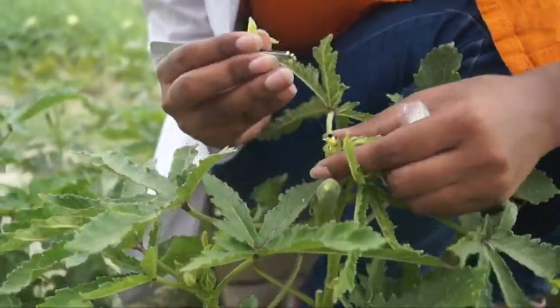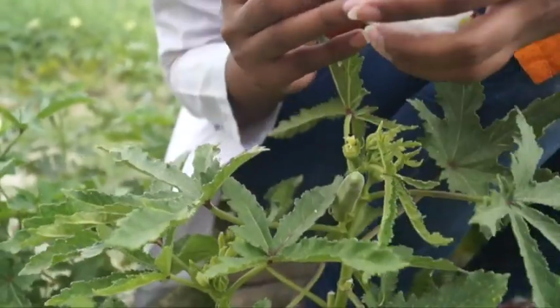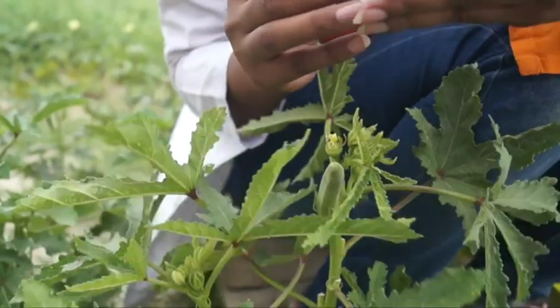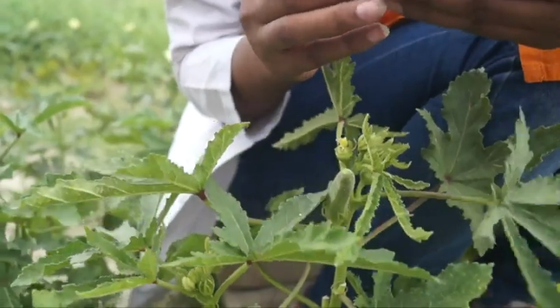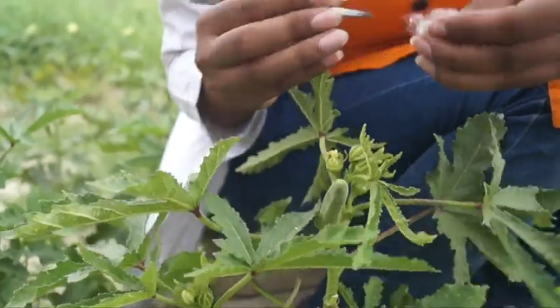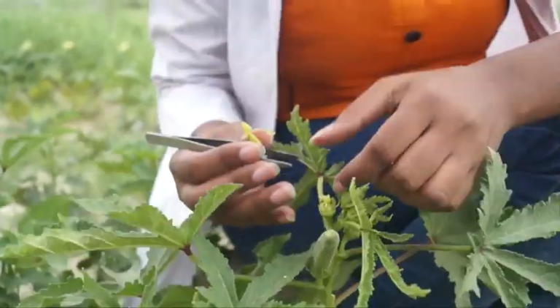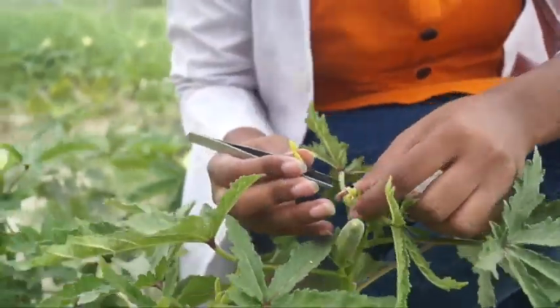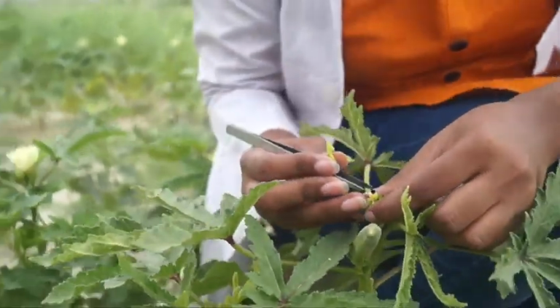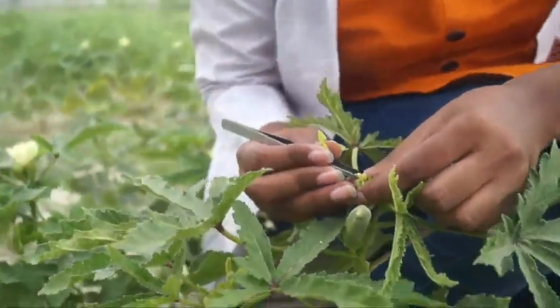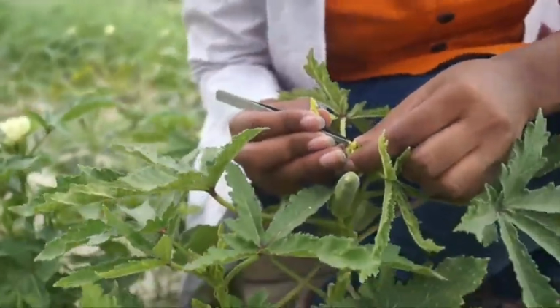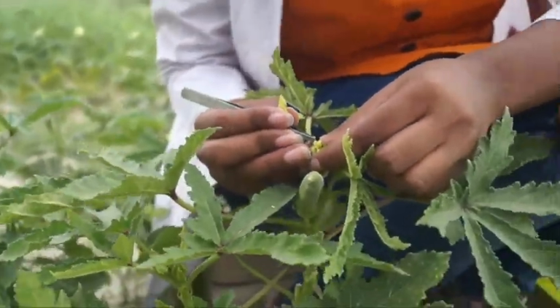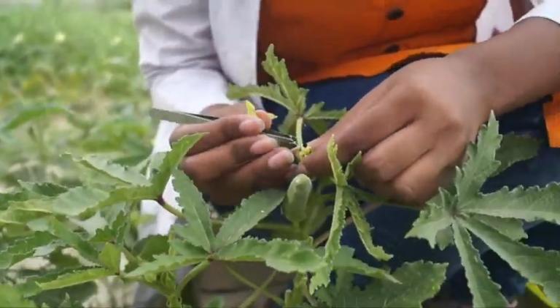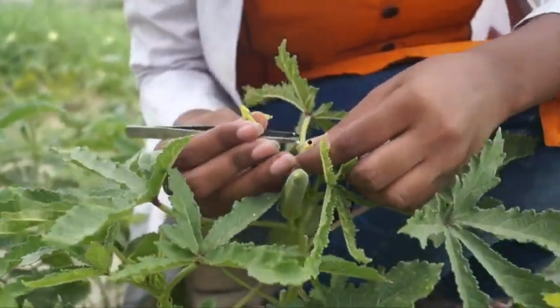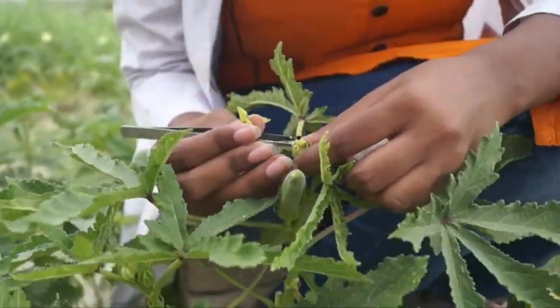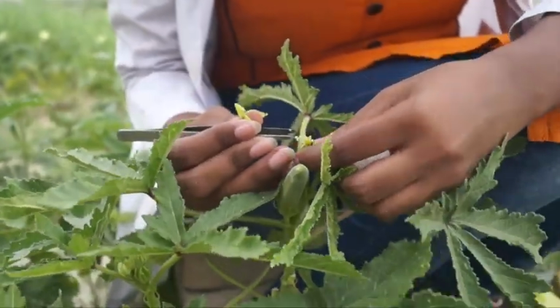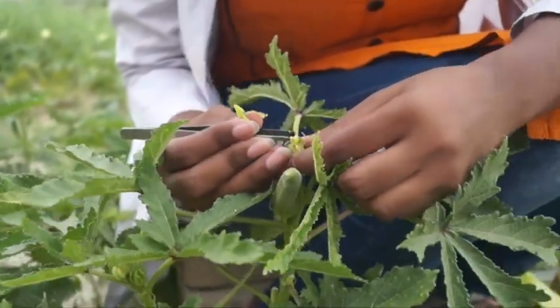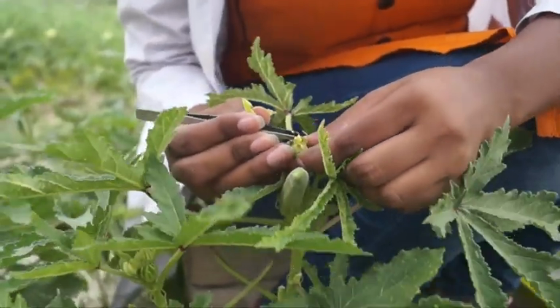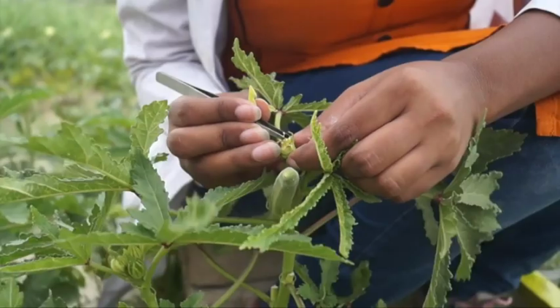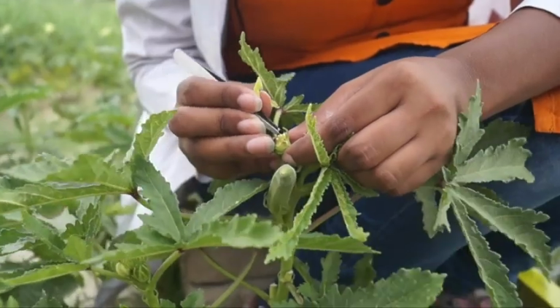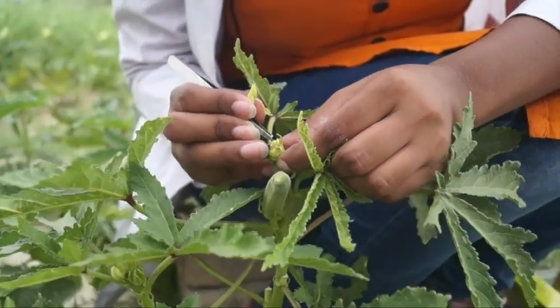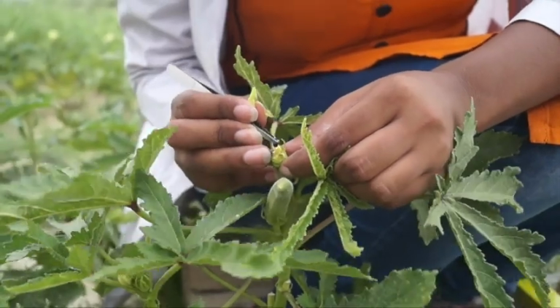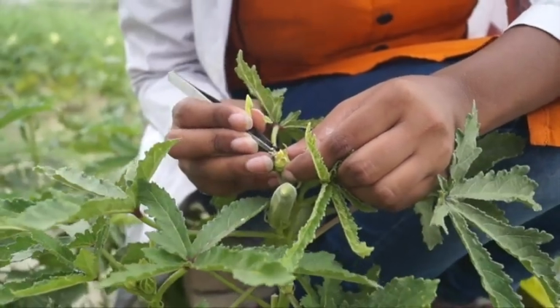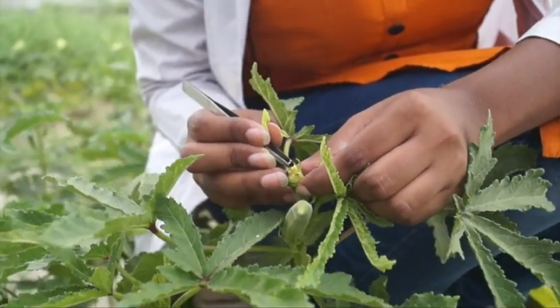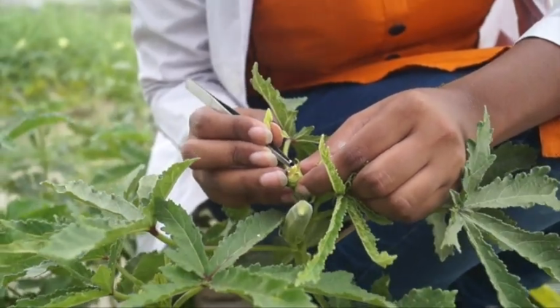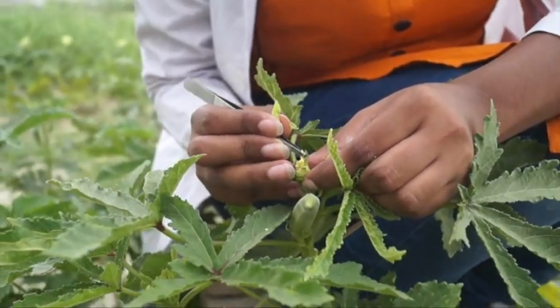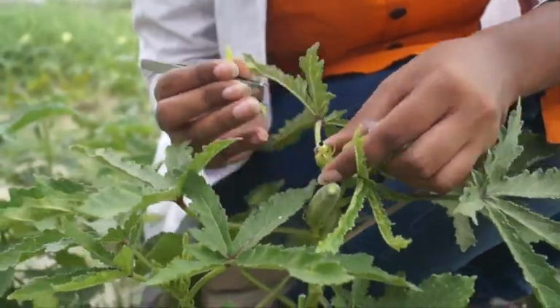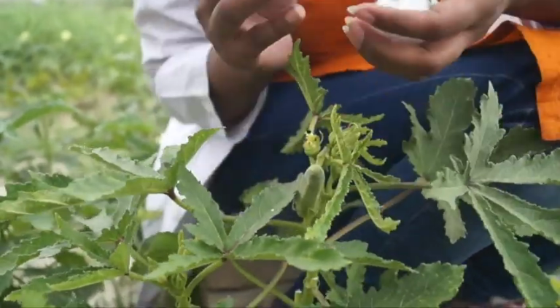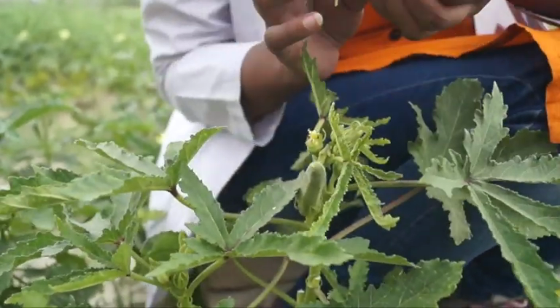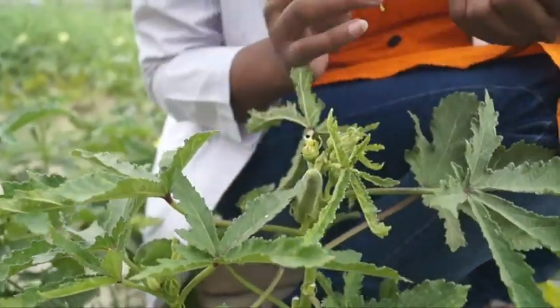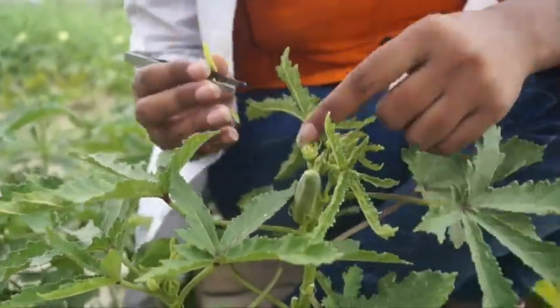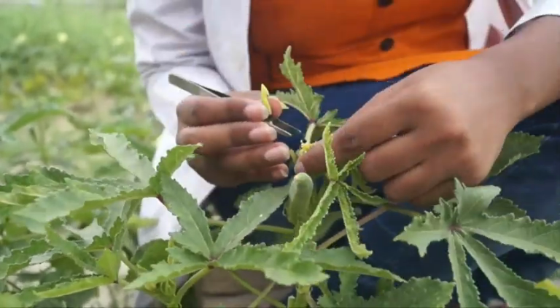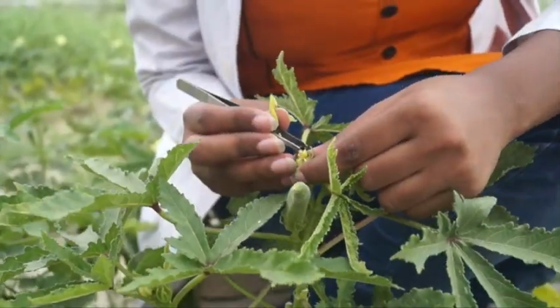Why do we do emasculation? The reason is that we can remove the male part and use the wanted tester for controlled pollination.